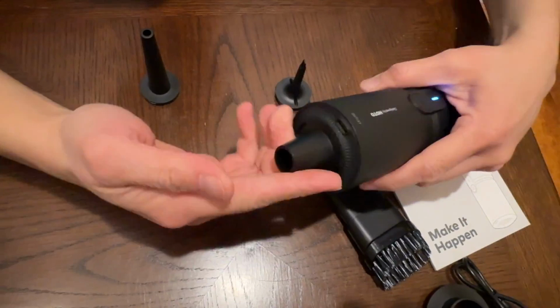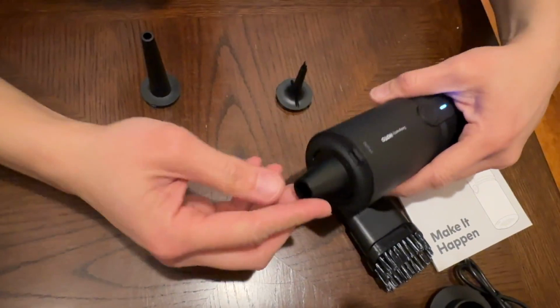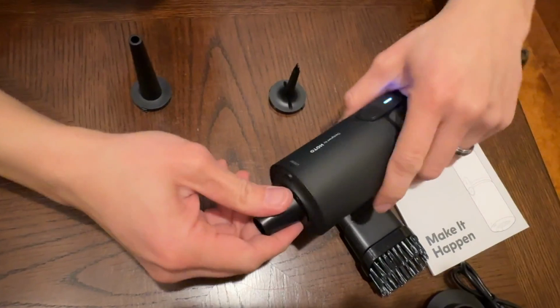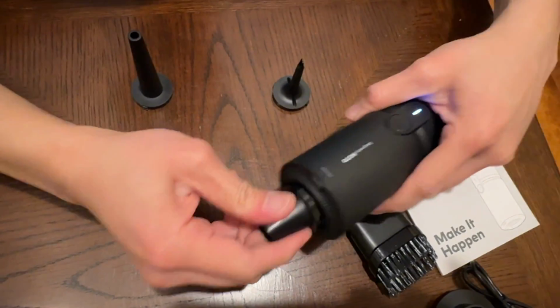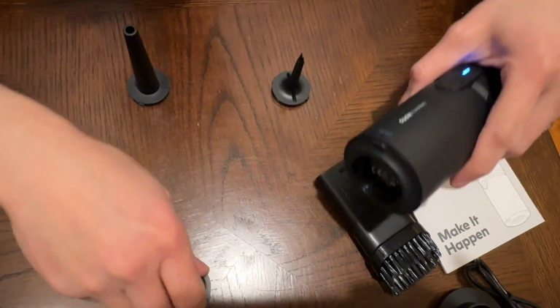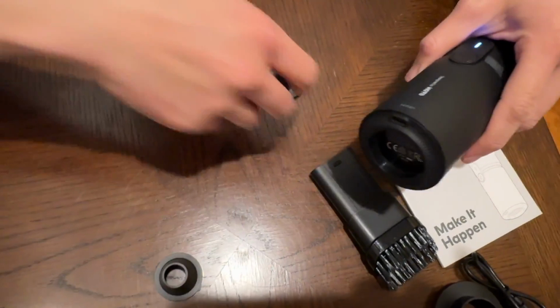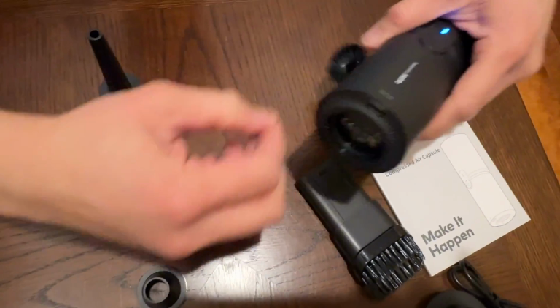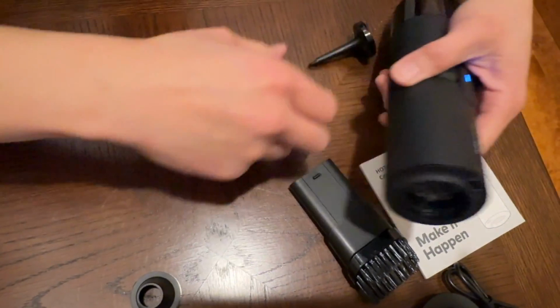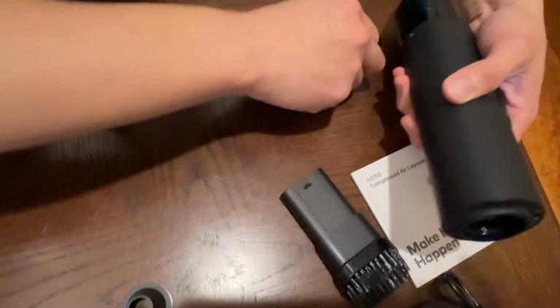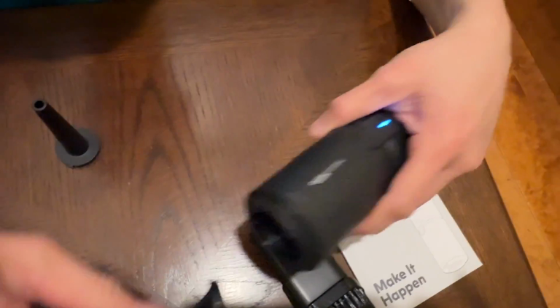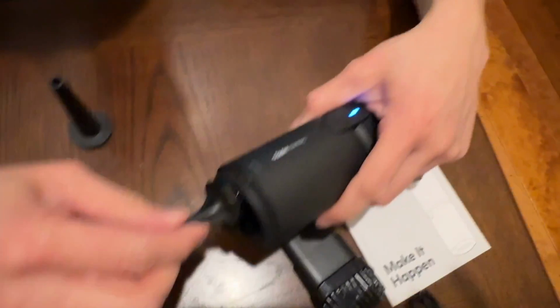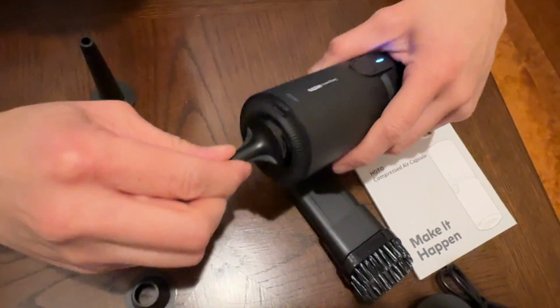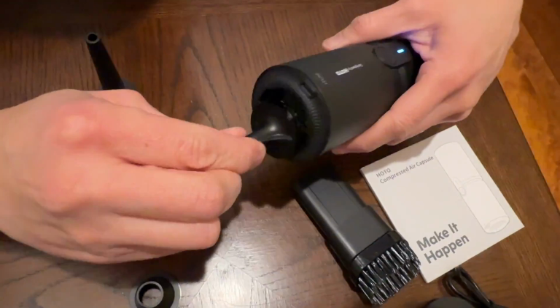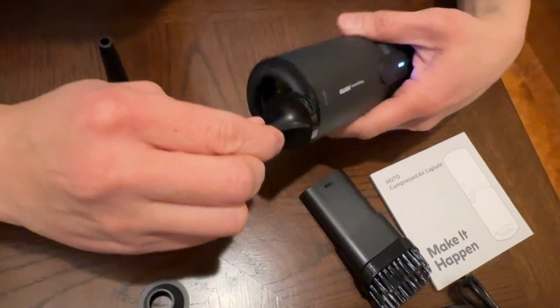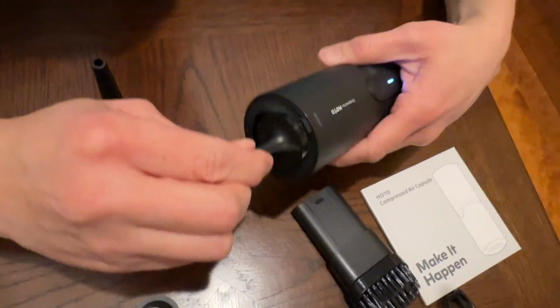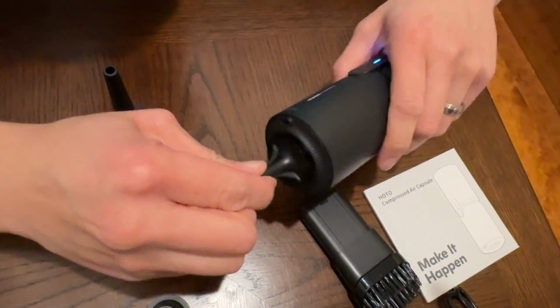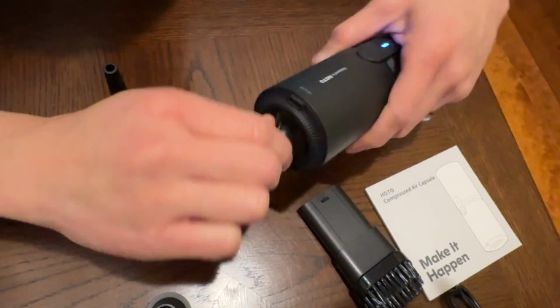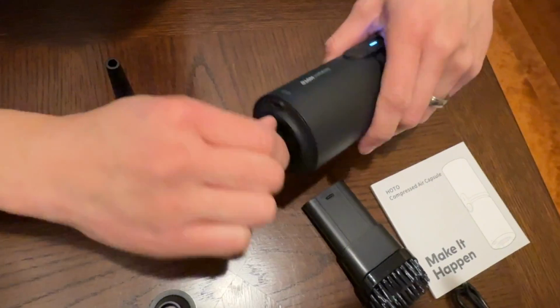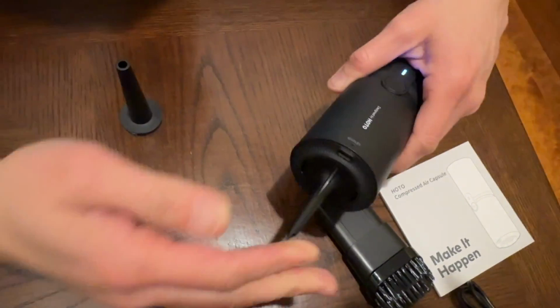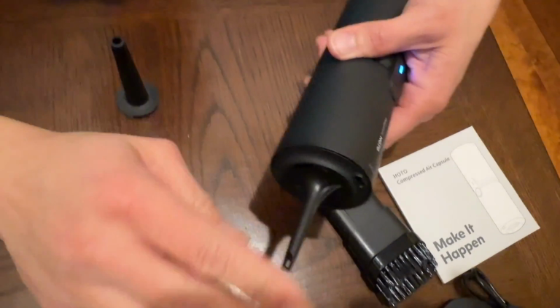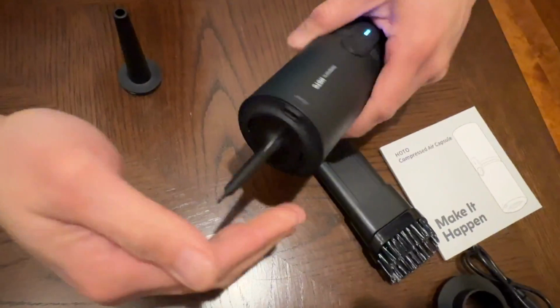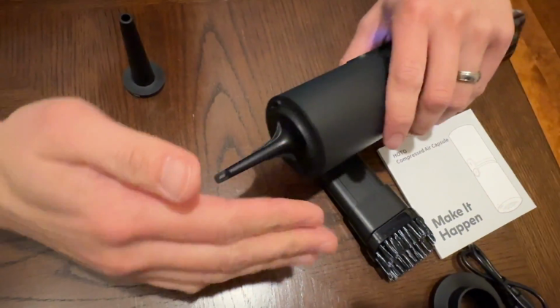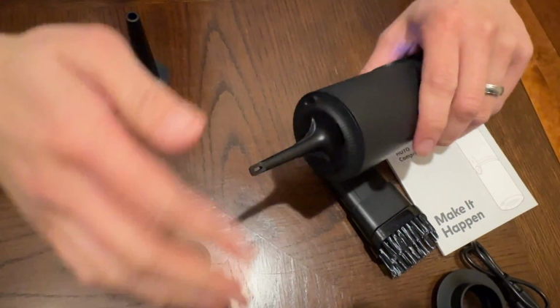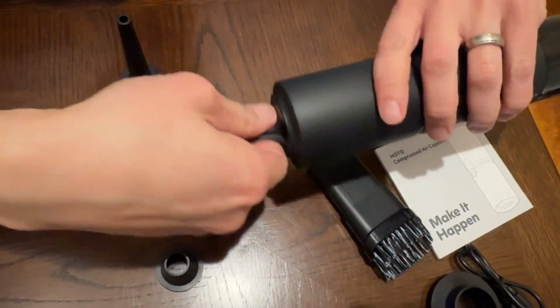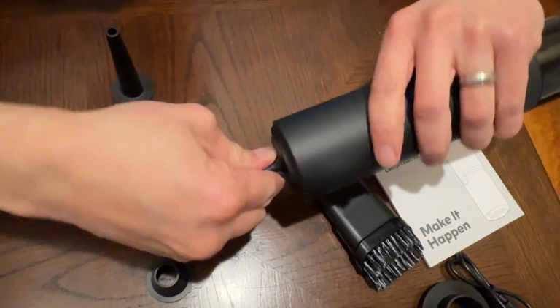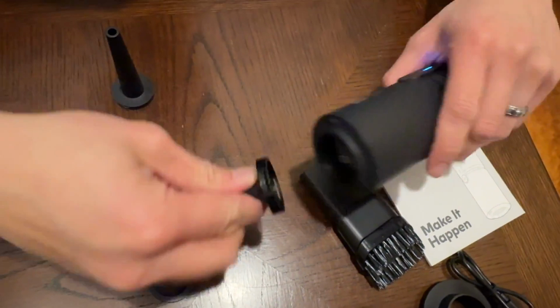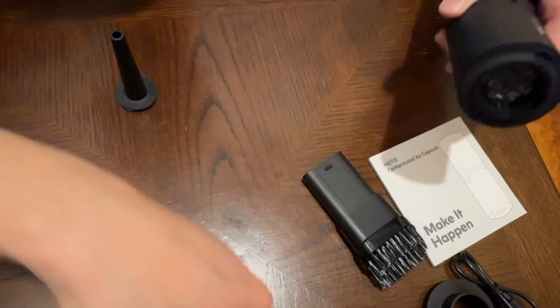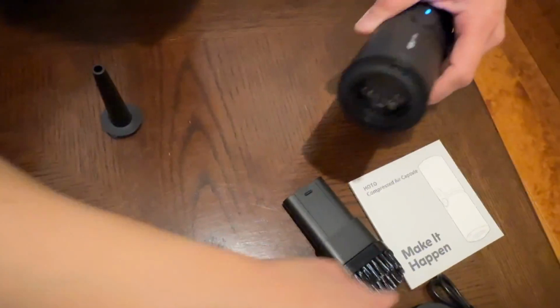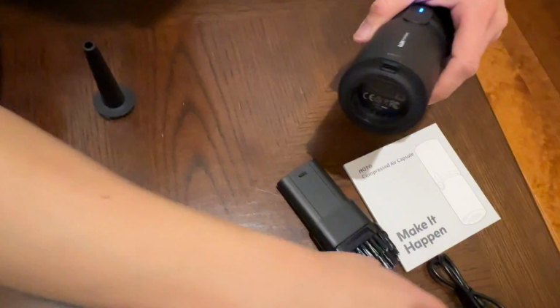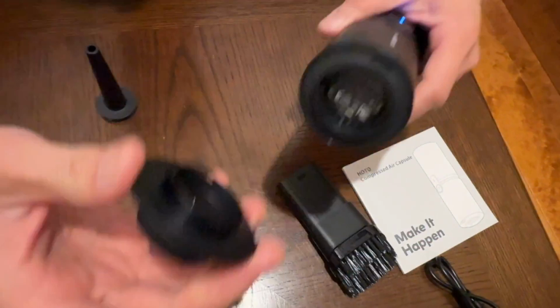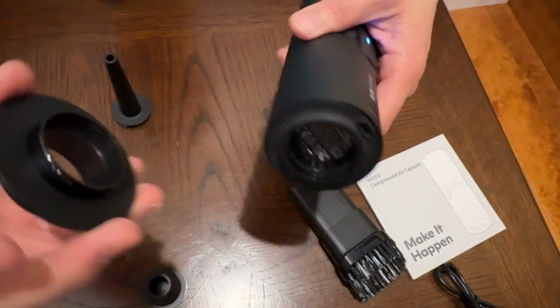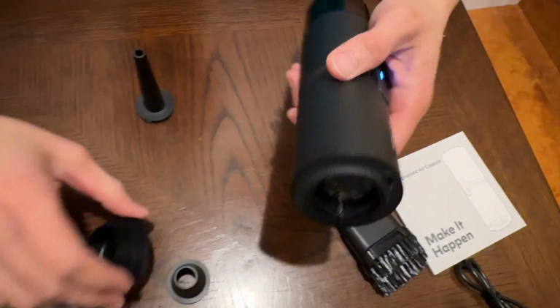This one is the flat nozzle. Take this out and then you have a different nozzle — this one distributes the air all around, so air comes out on all the sides. Very nice. And then you also have this option right here.